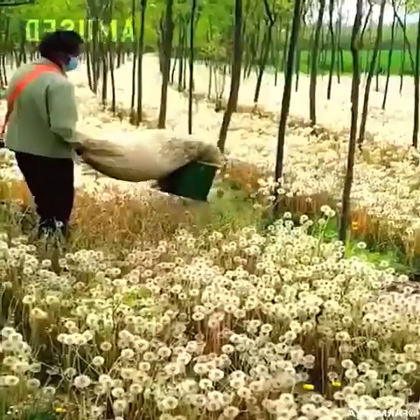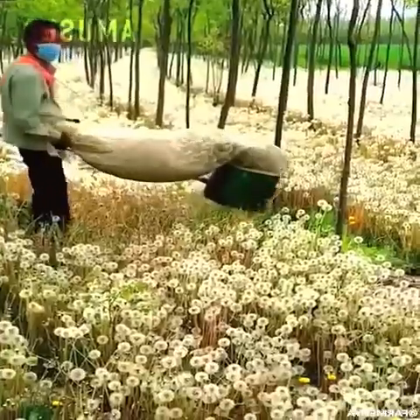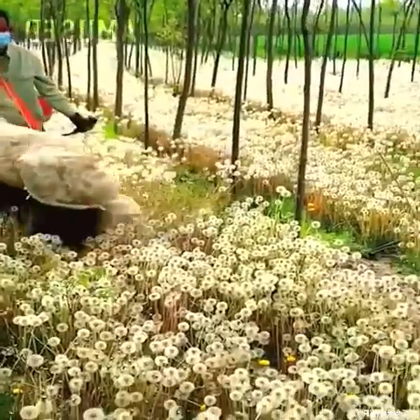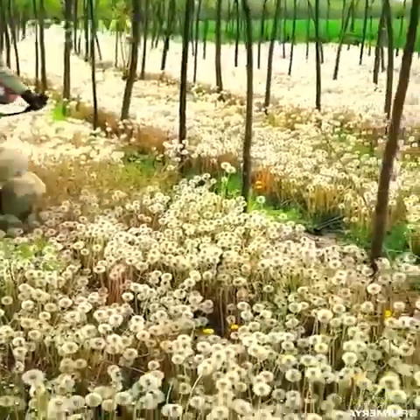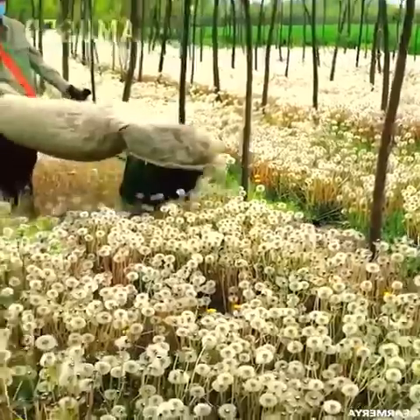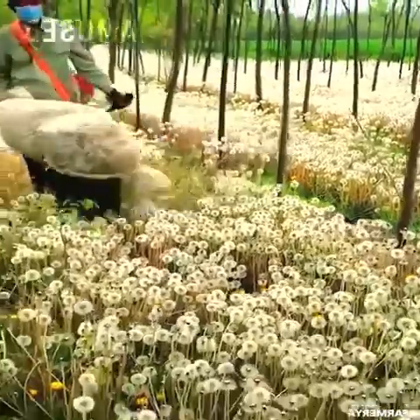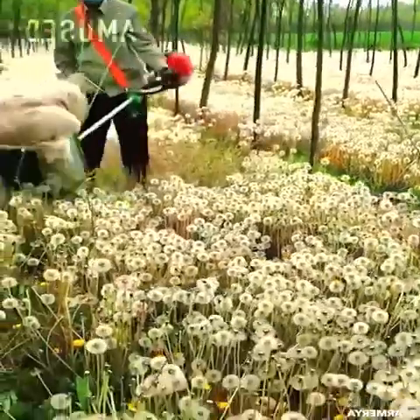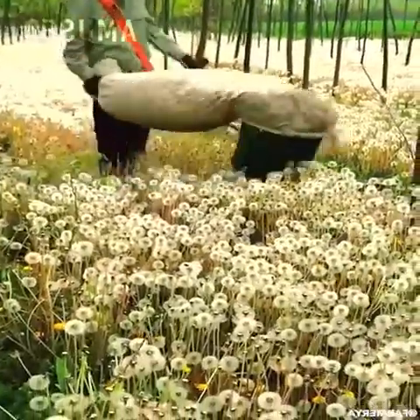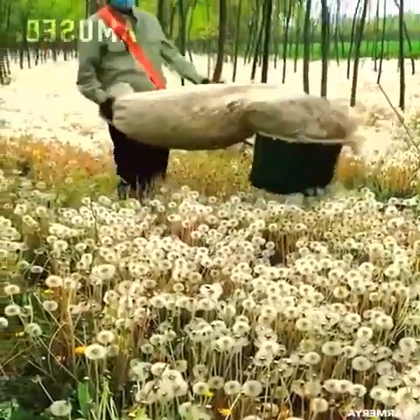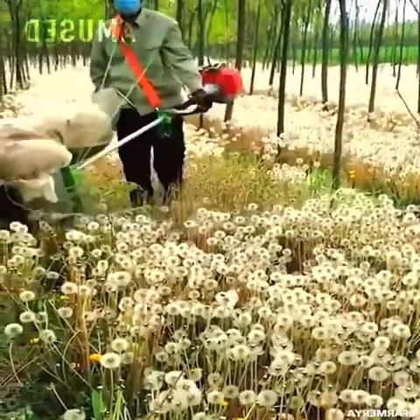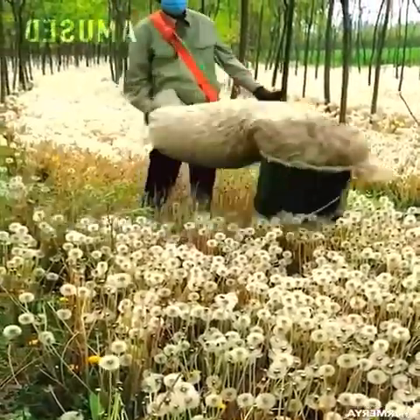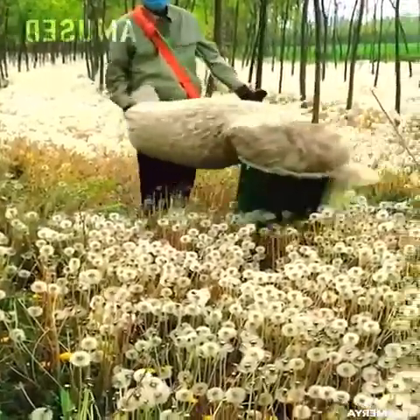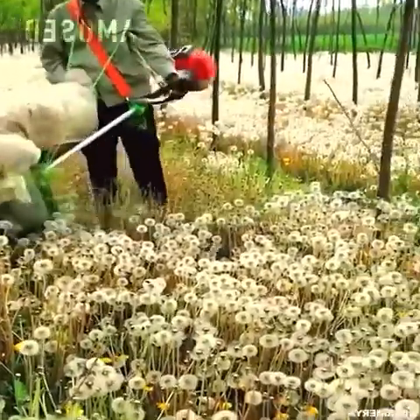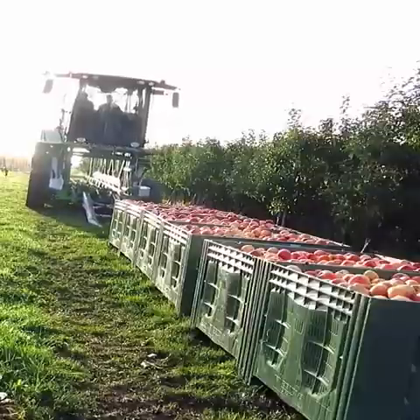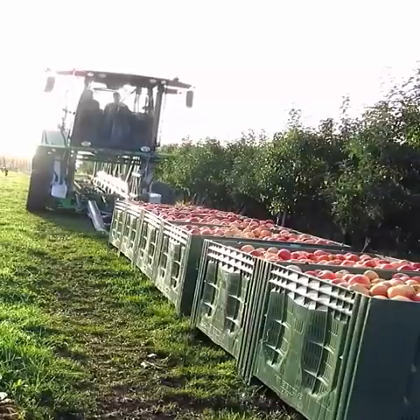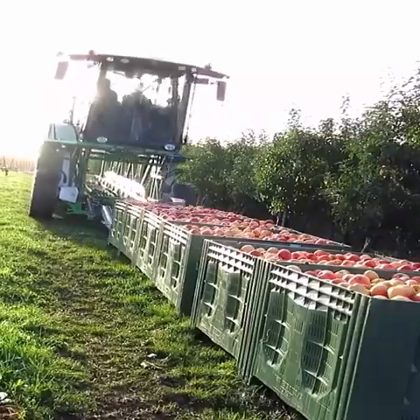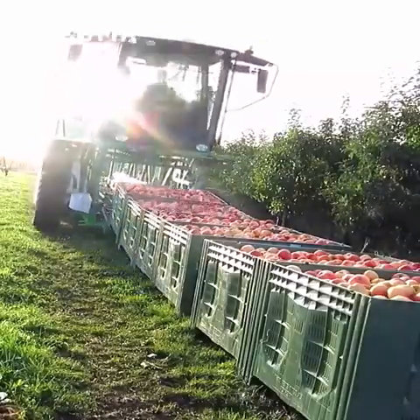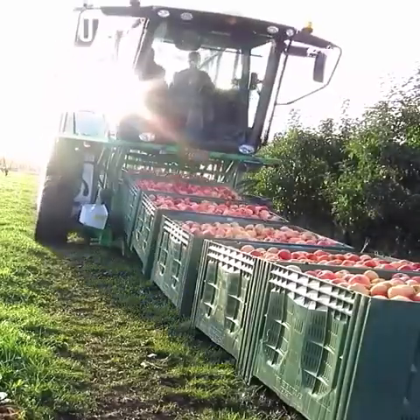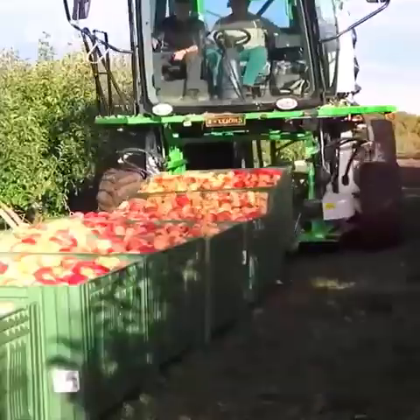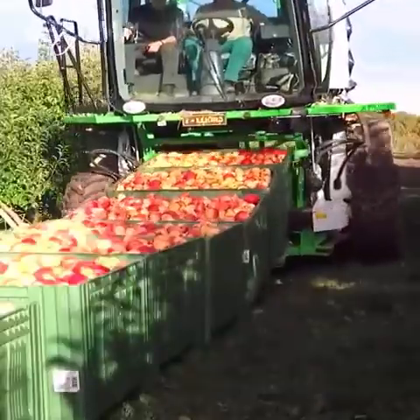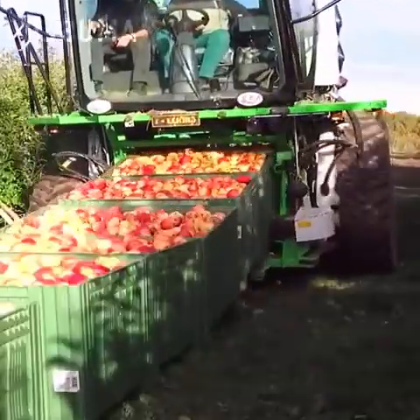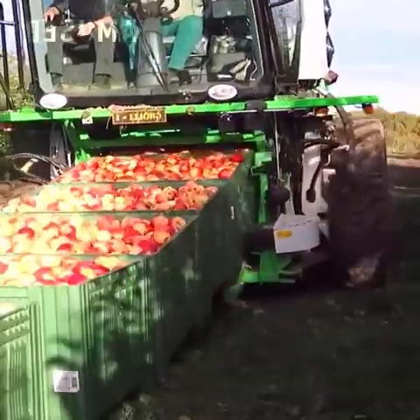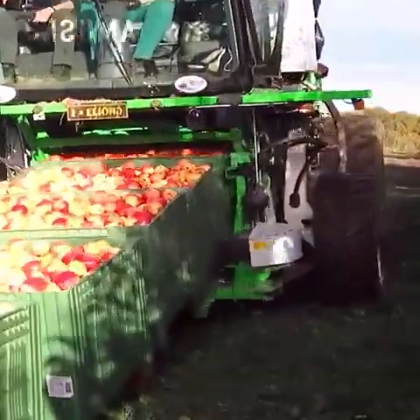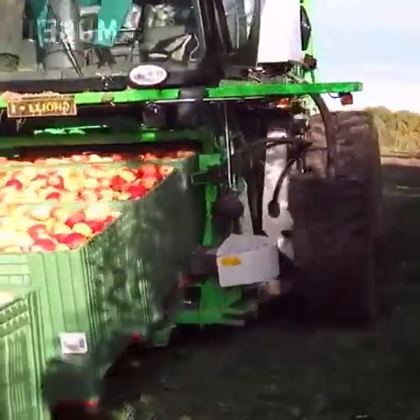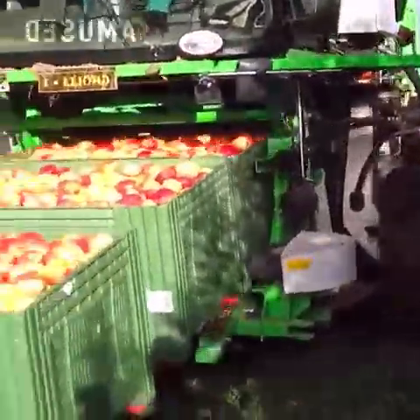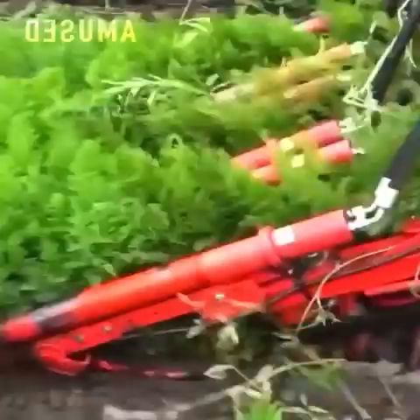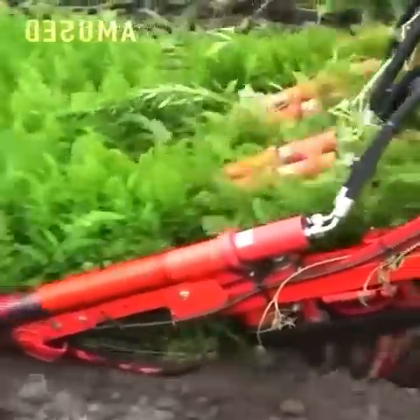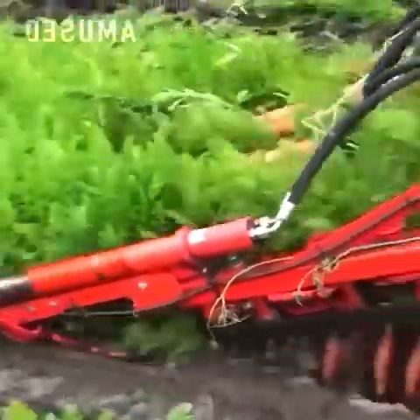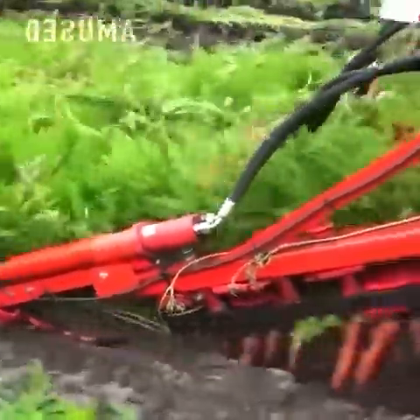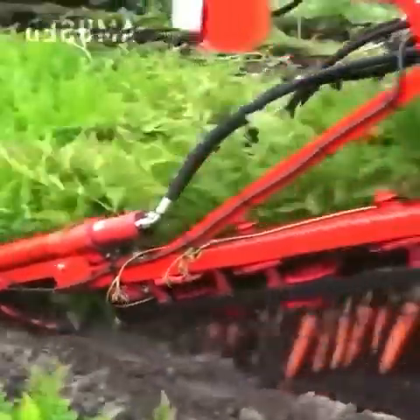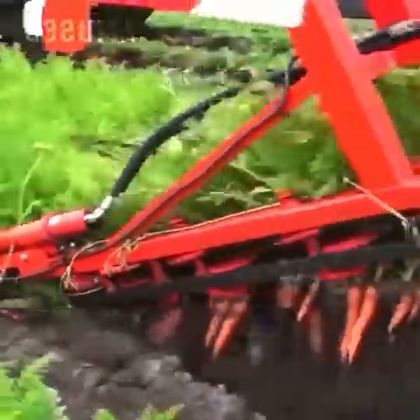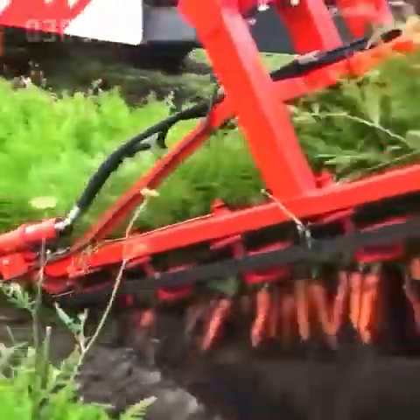Dandelion seeds are sucked up with a vacuum rig. Apple crates are loaded onto a multi-level transport tractor. A dig and snag mechanism allows for fast carrot uprooting.